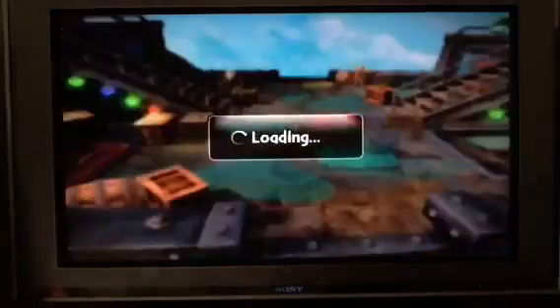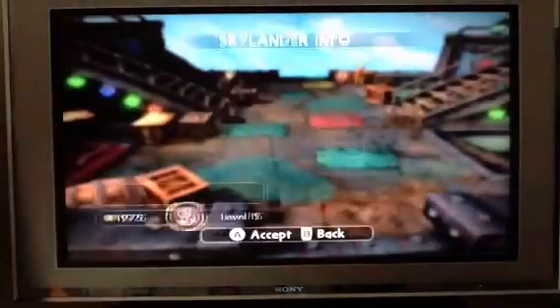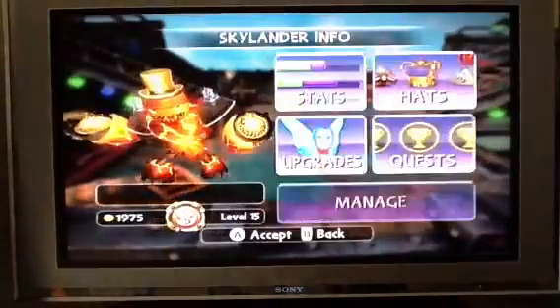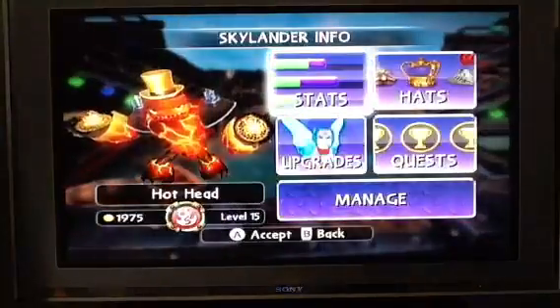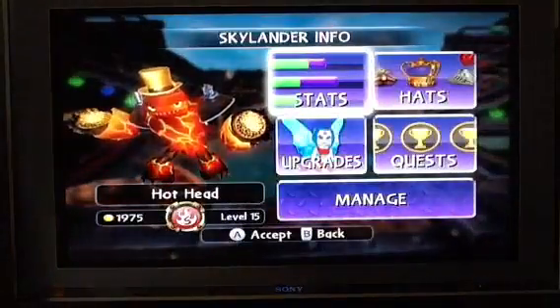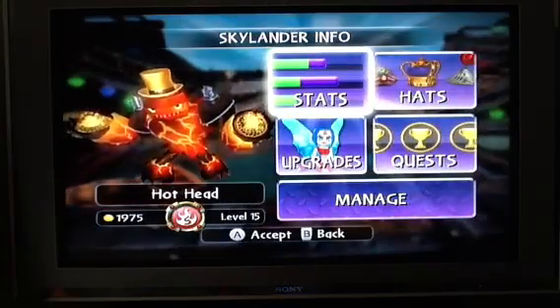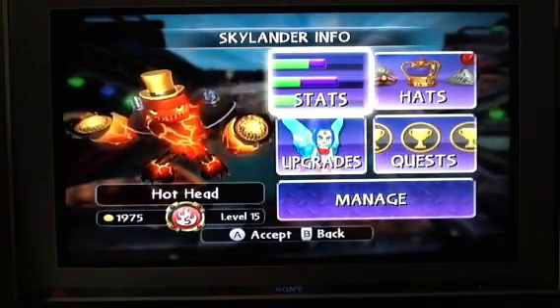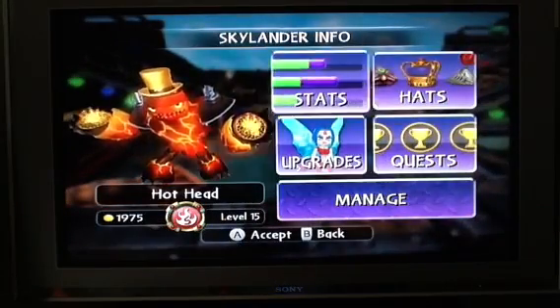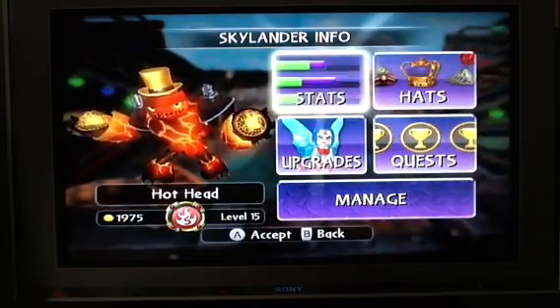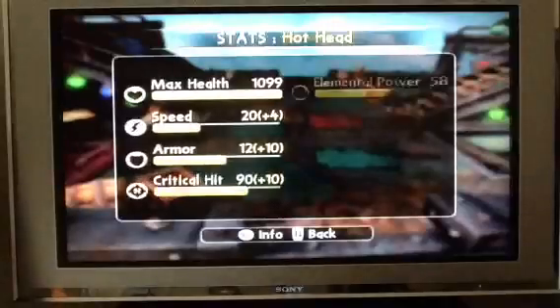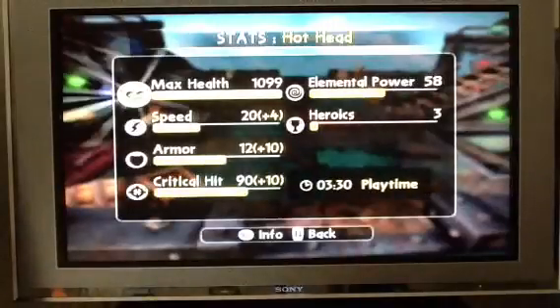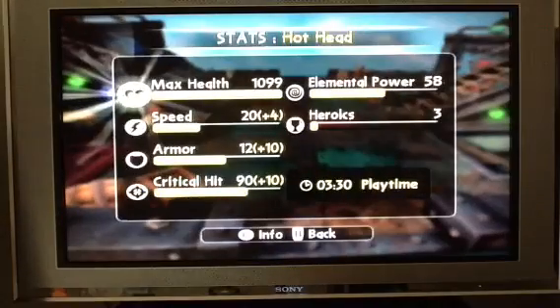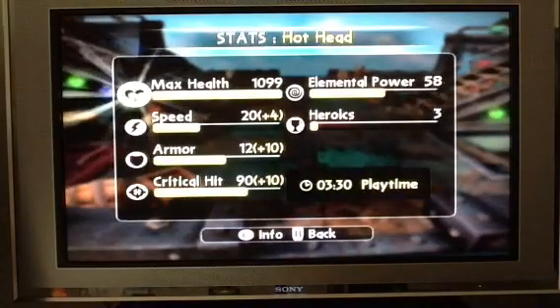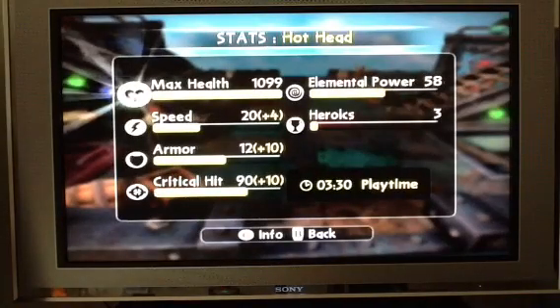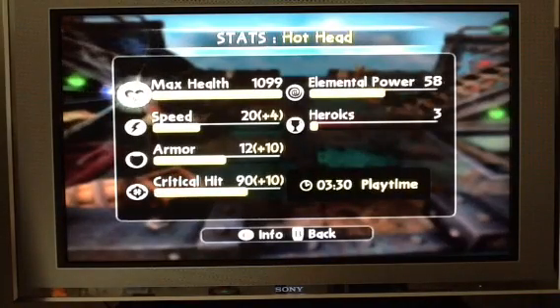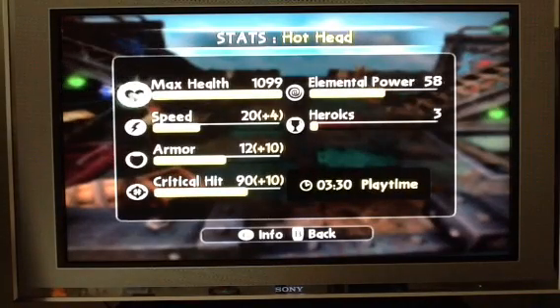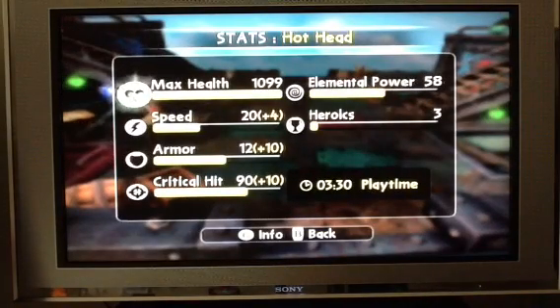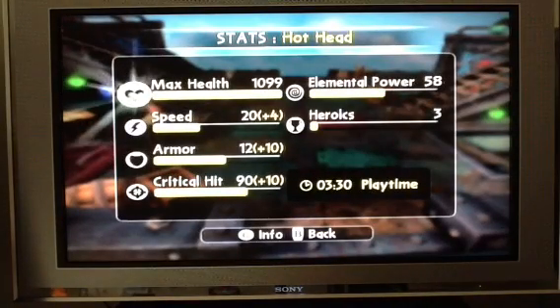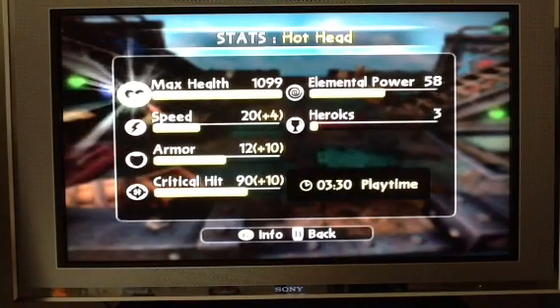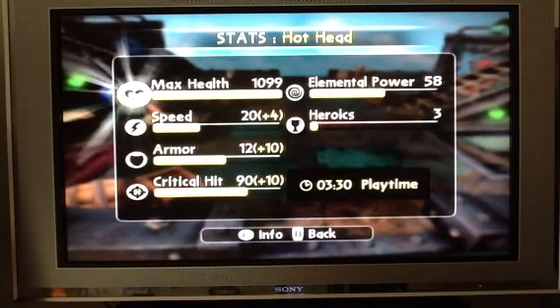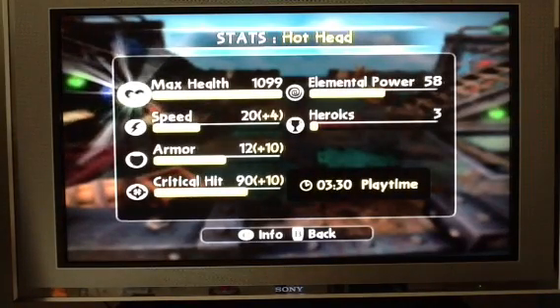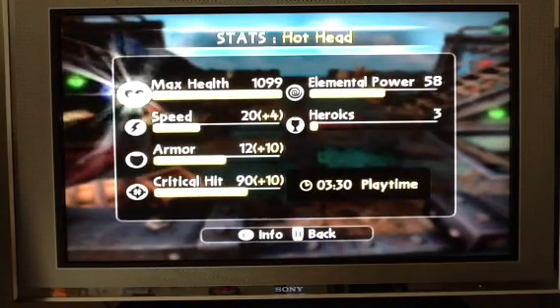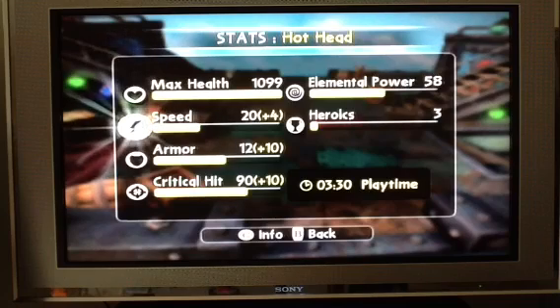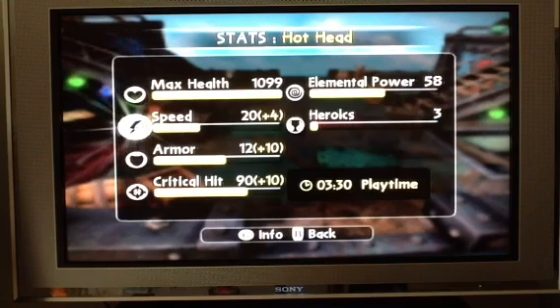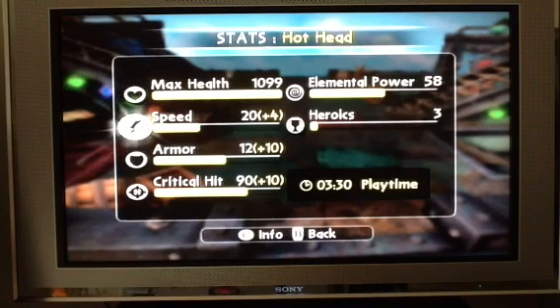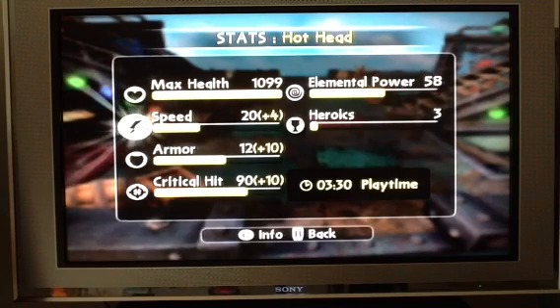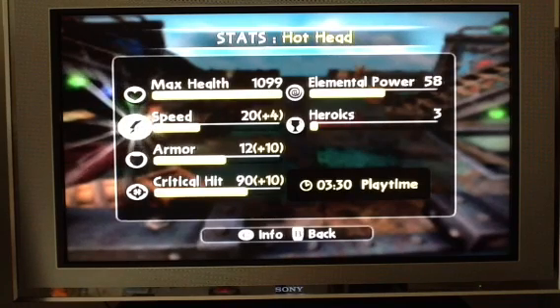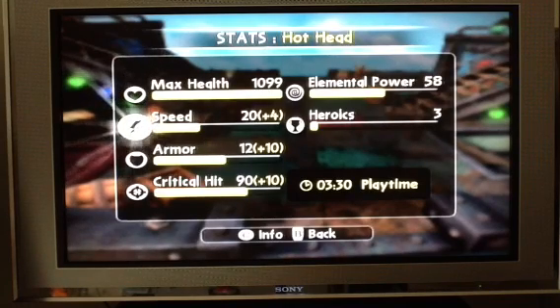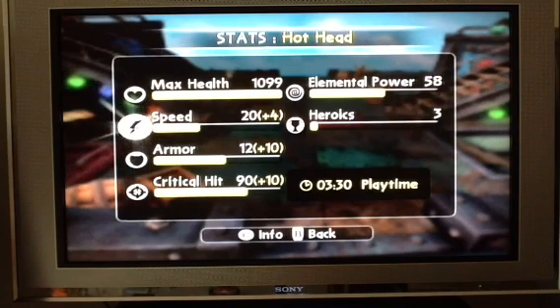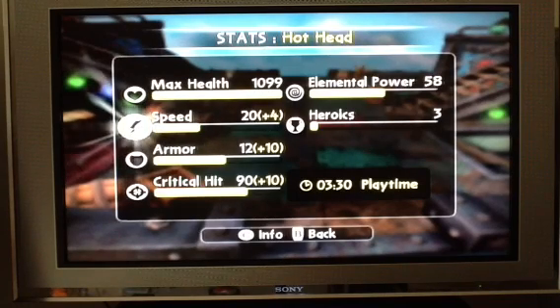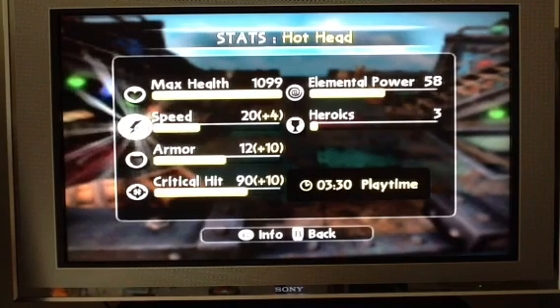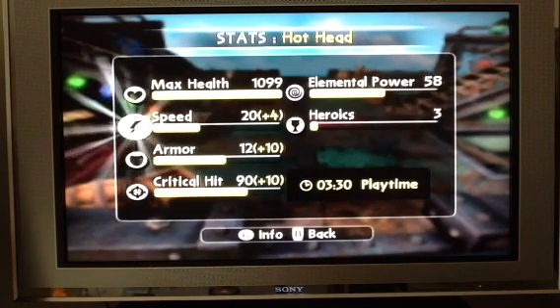Perks — let's get started, so let's look at them. Stats: max health 1,099, same as Tro-Rex. It's all 15 — he's level 15 of course. Speed: 20, and with this hat it's 24.